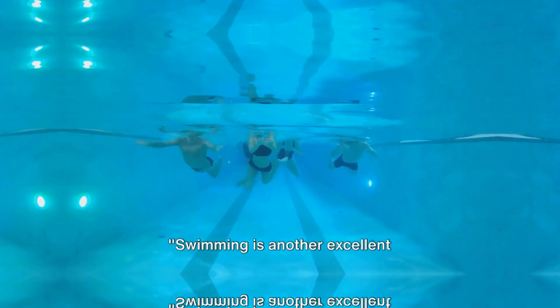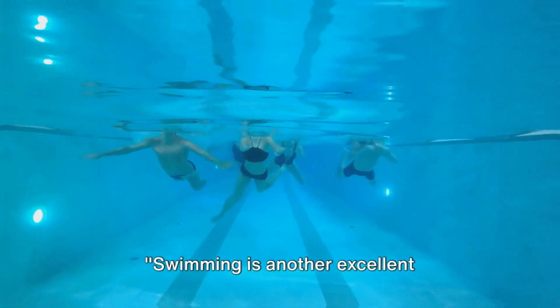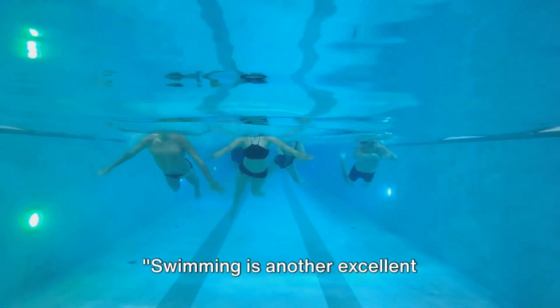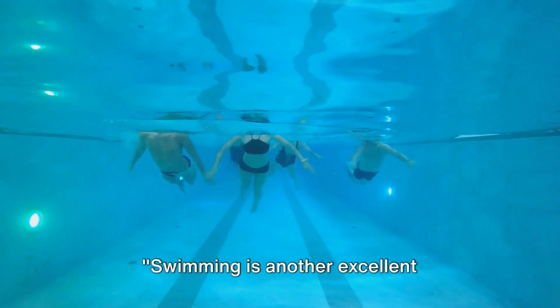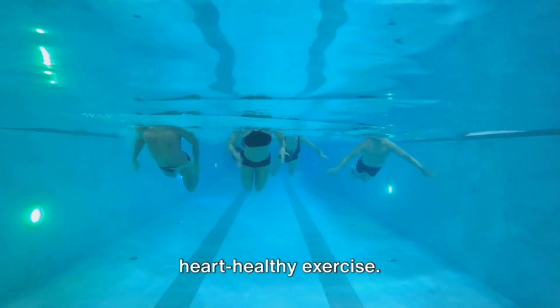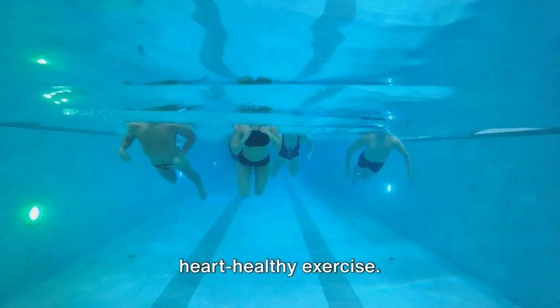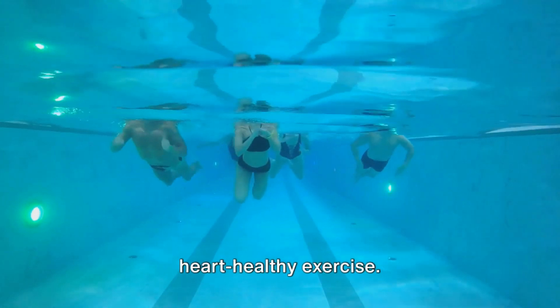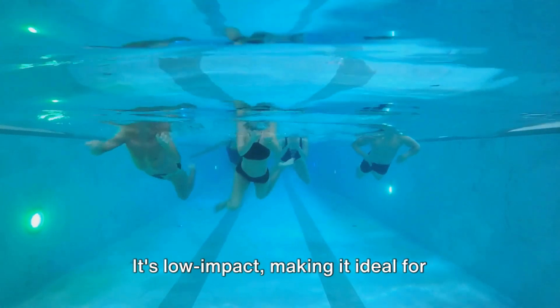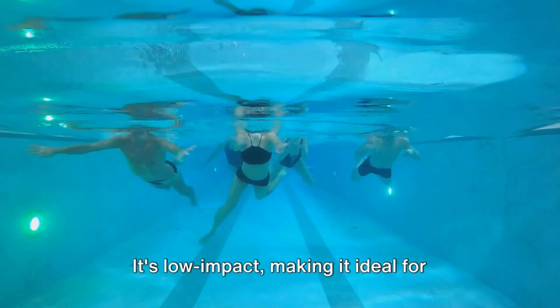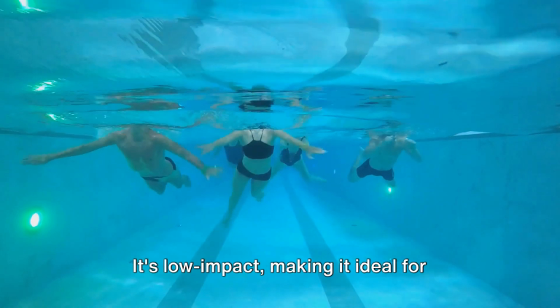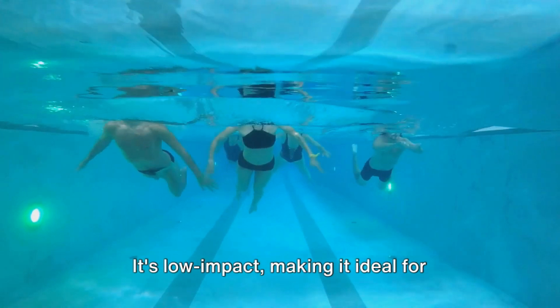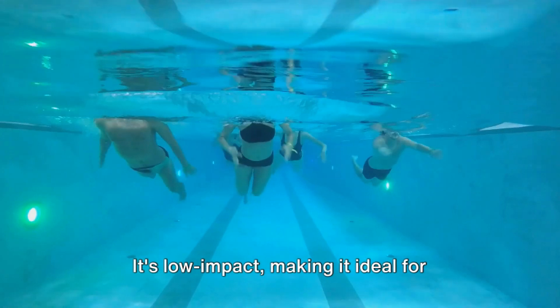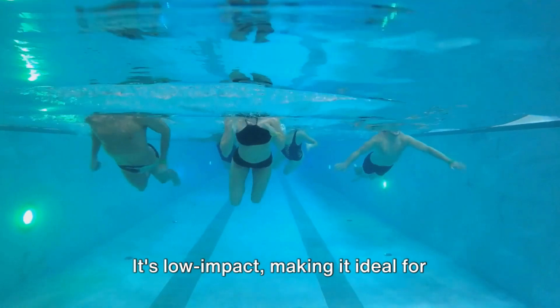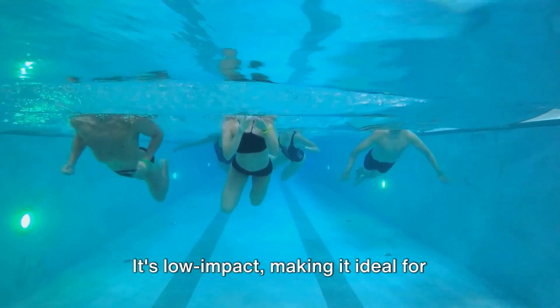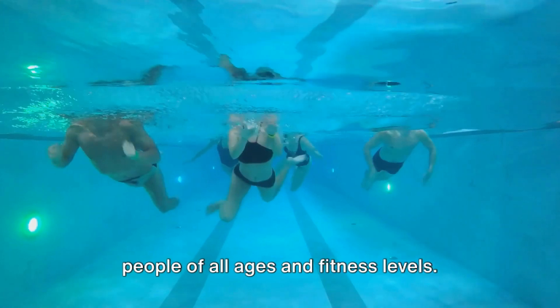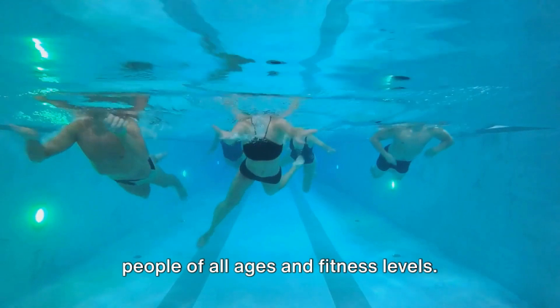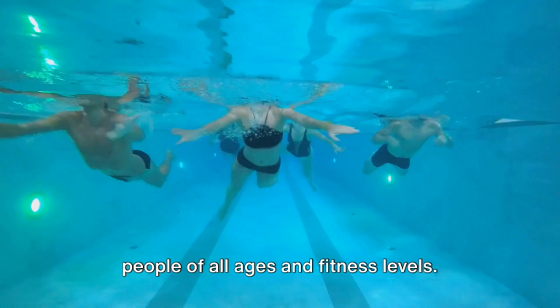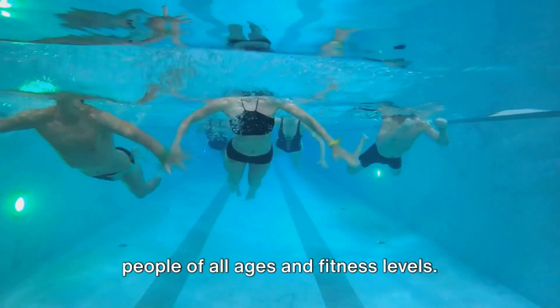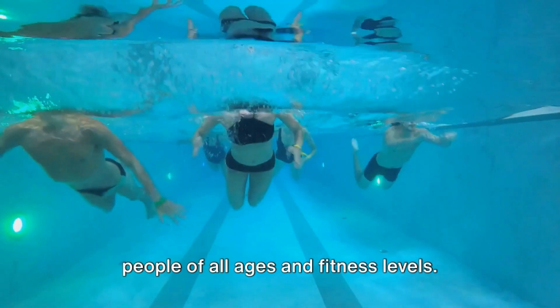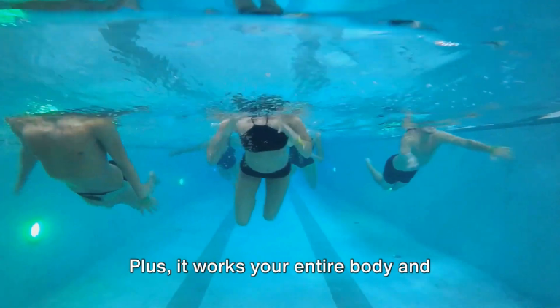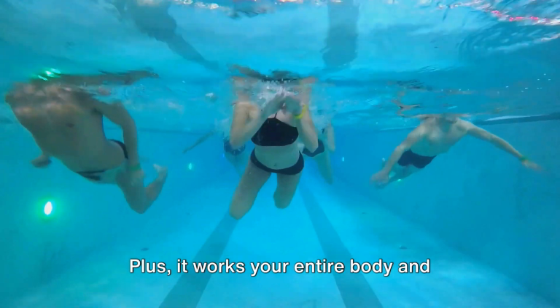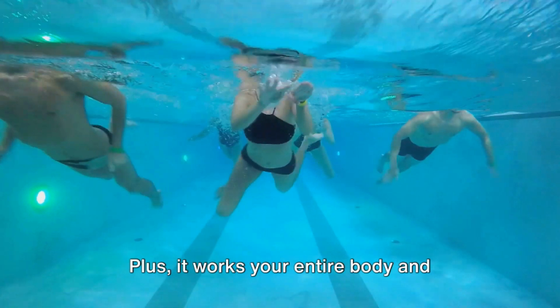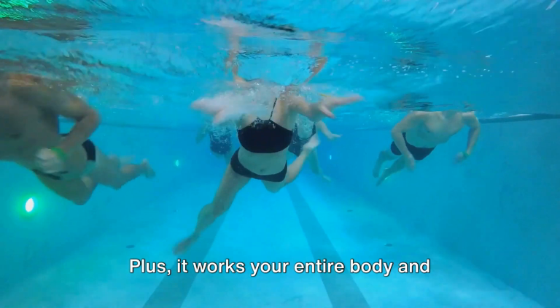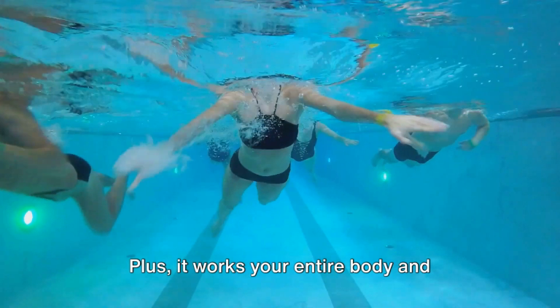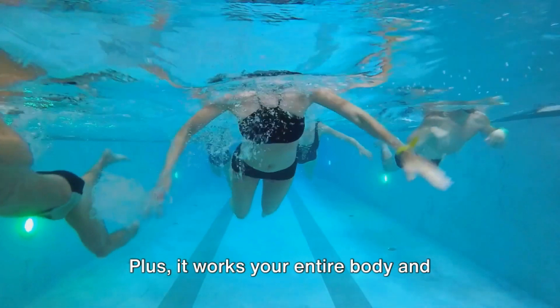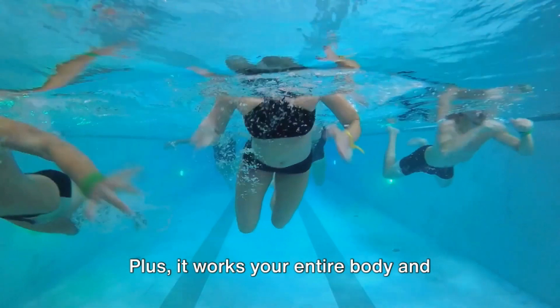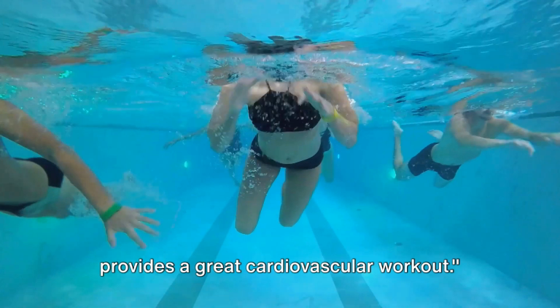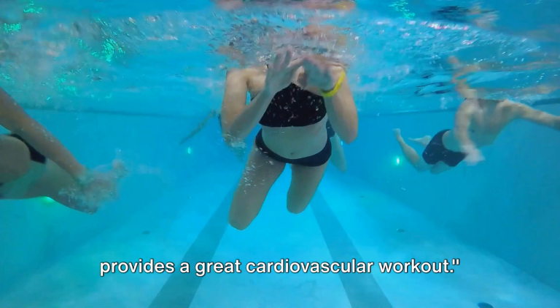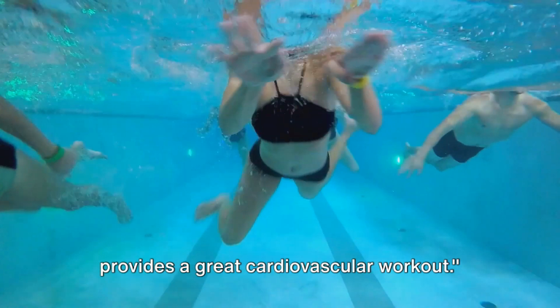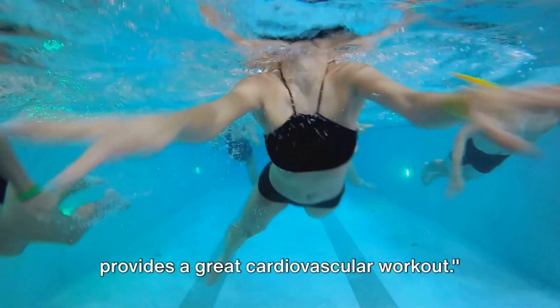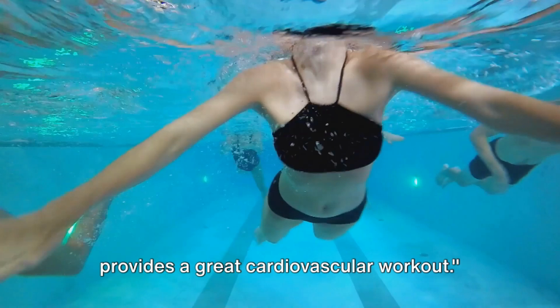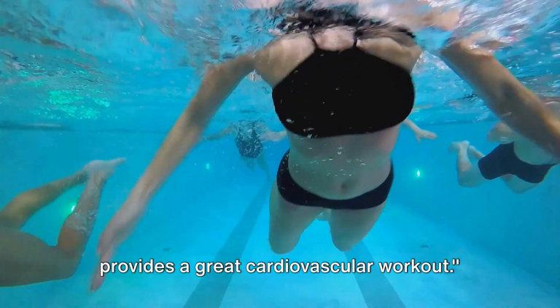Swimming is another excellent heart-healthy exercise. It's low impact, making it ideal for people of all ages and fitness levels. Plus, it works your entire body and provides a great cardiovascular workout.